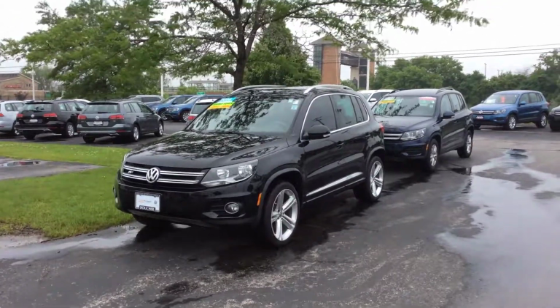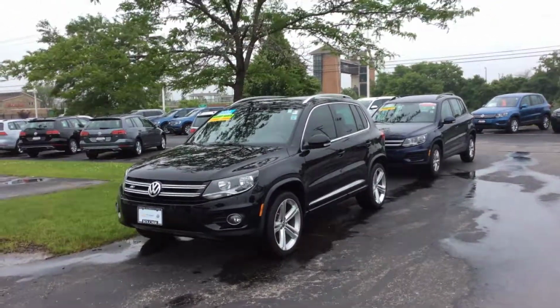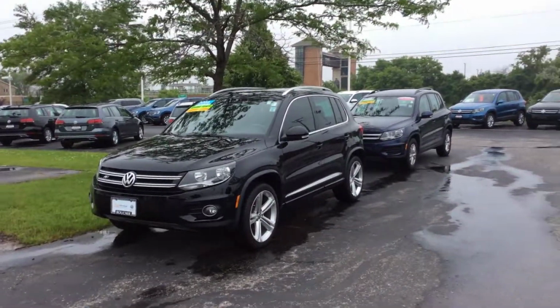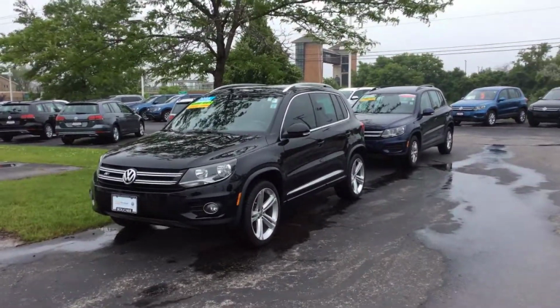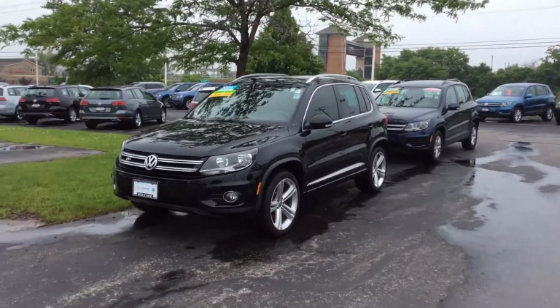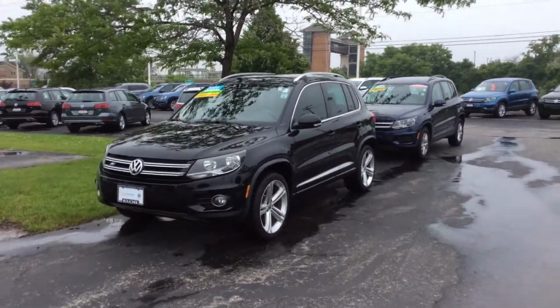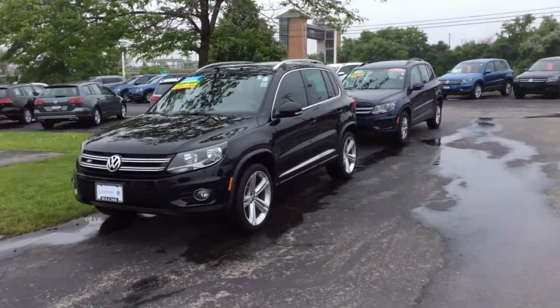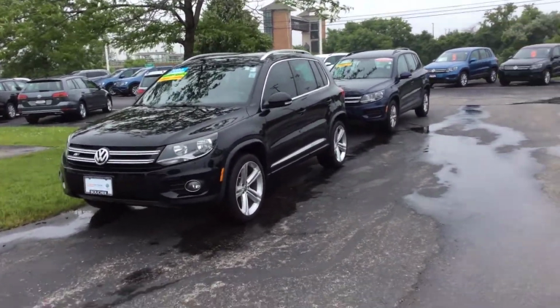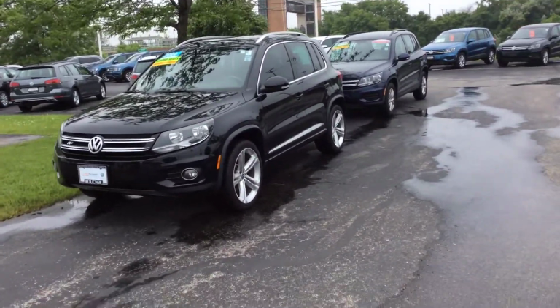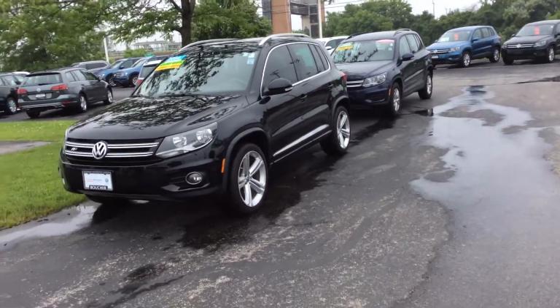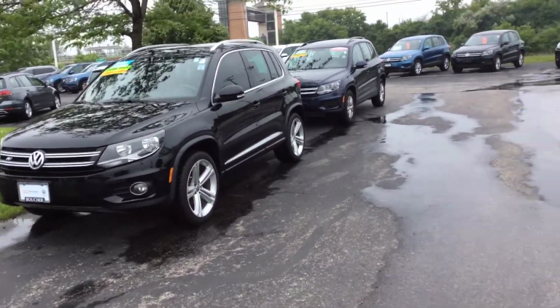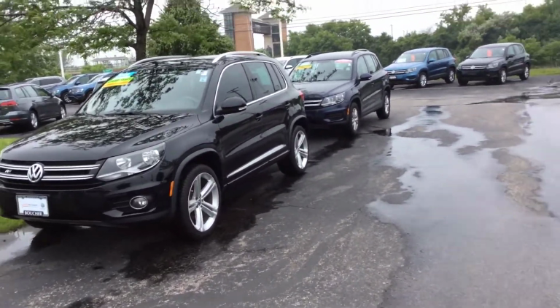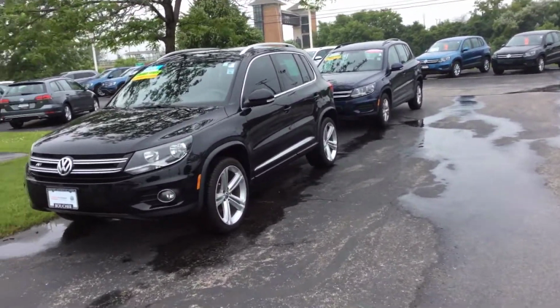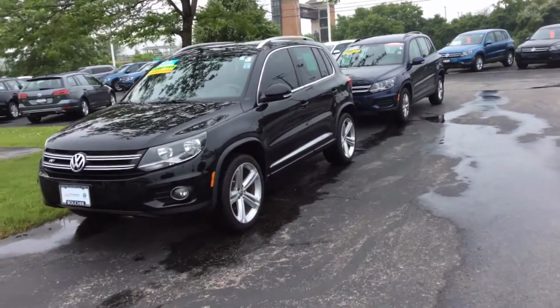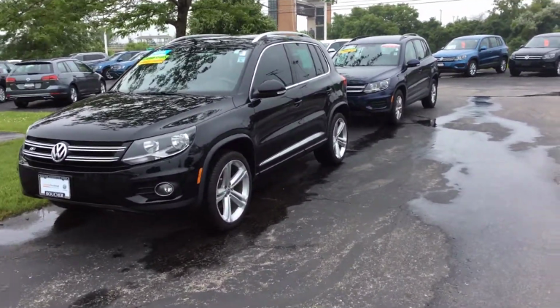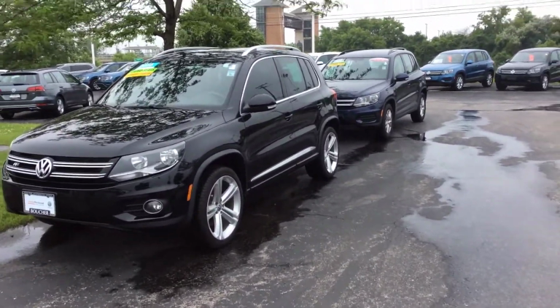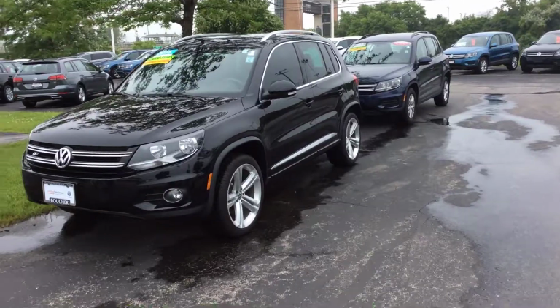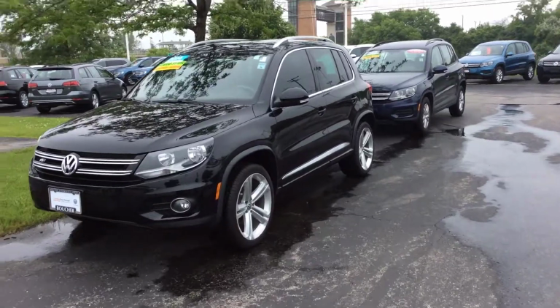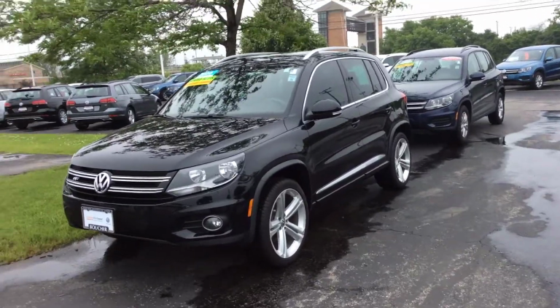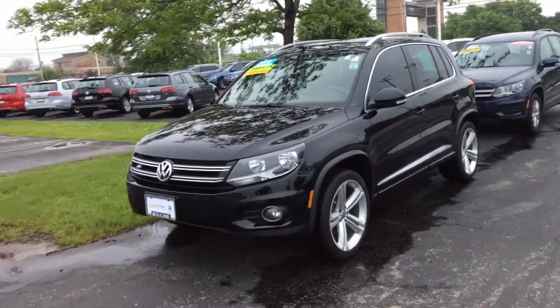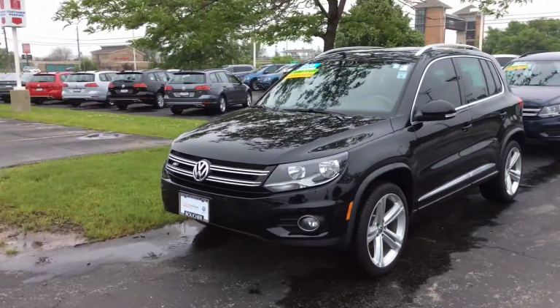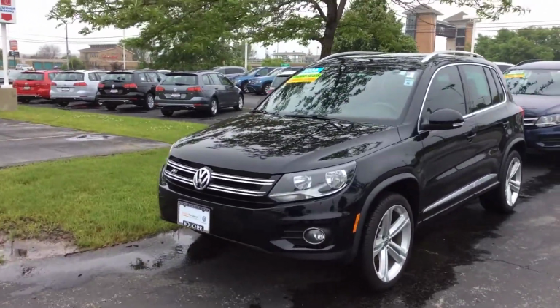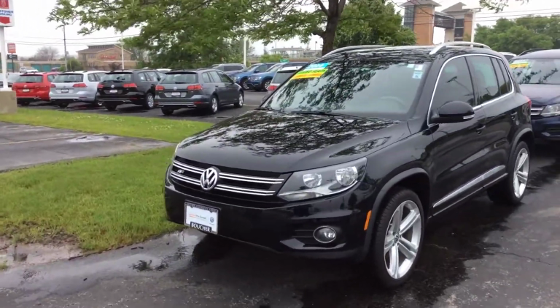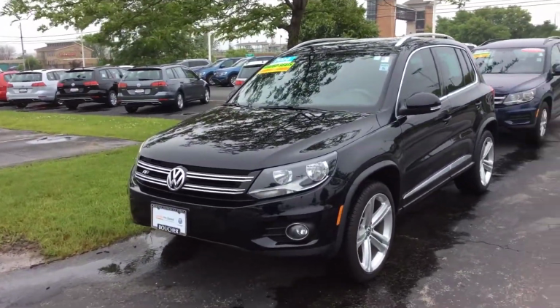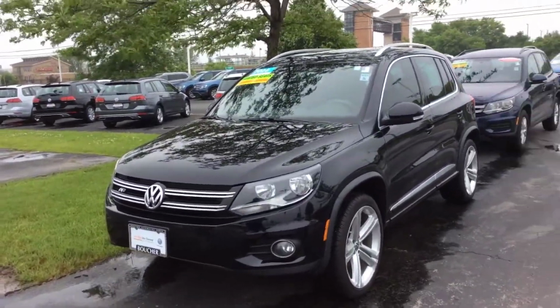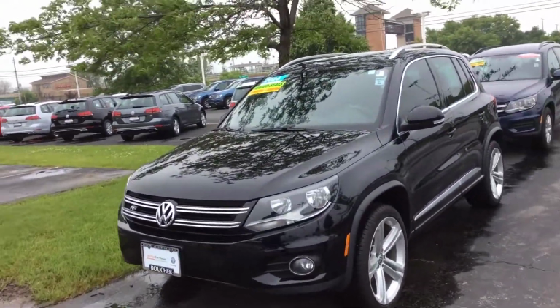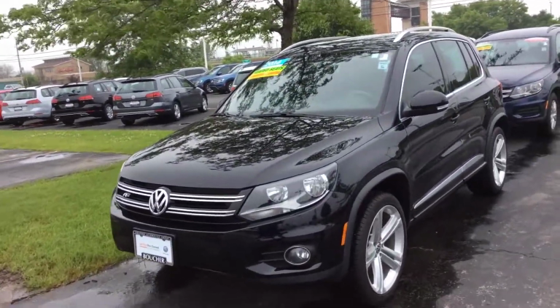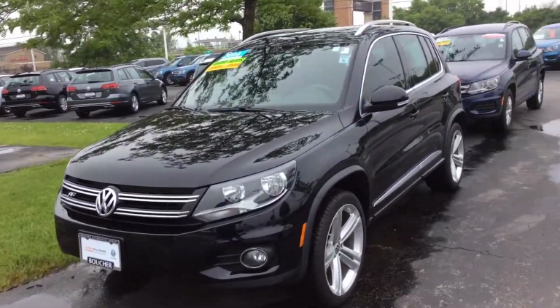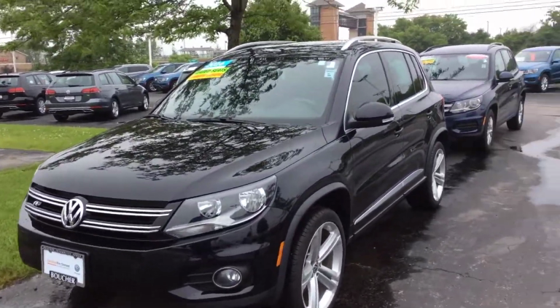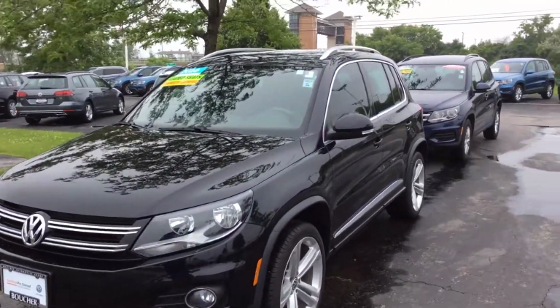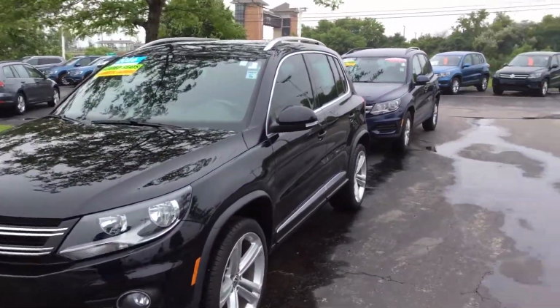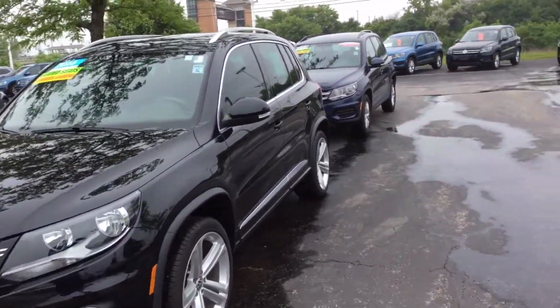Hello there, my name is Darrell Atkinson from Frank Boucher Imports of Racine. Today we are looking at this 2016 Volkswagen Tiguan R-Line Edition.